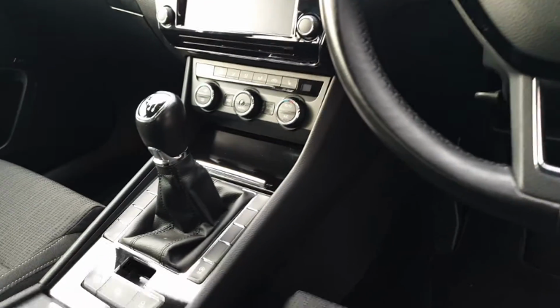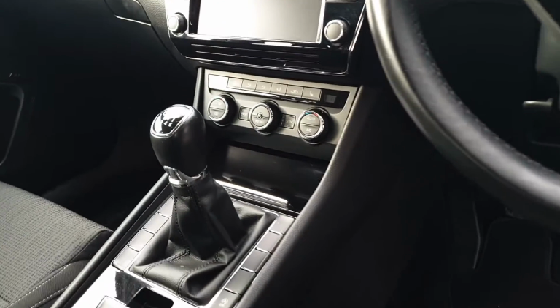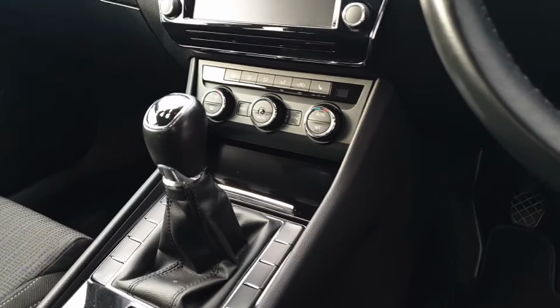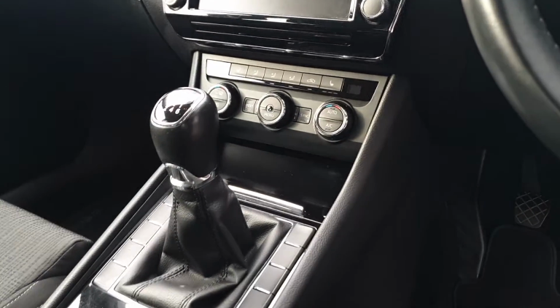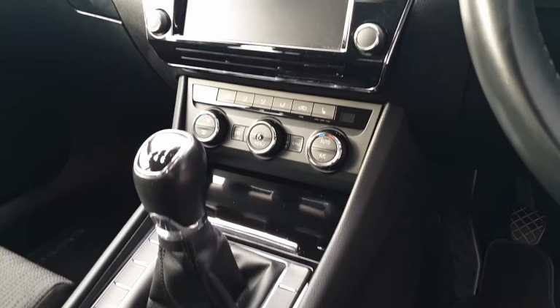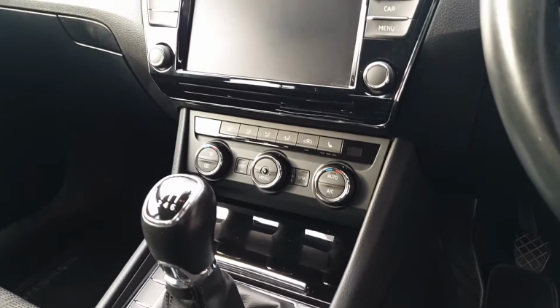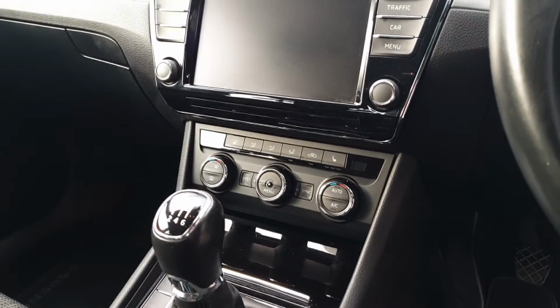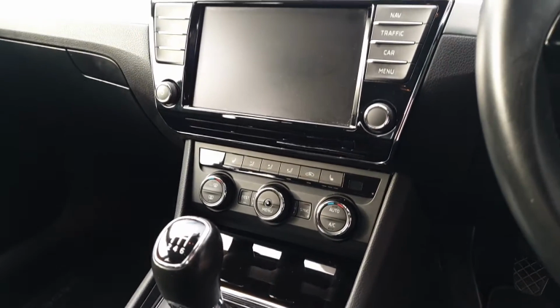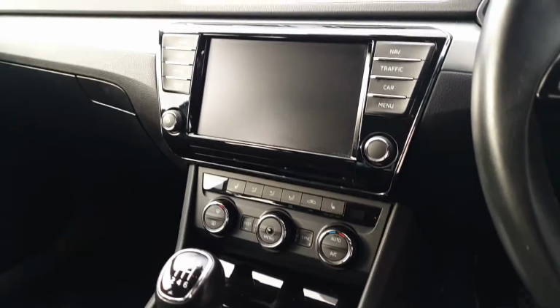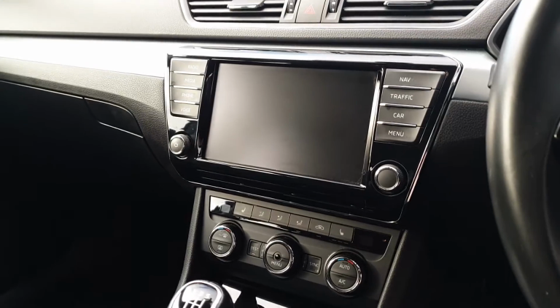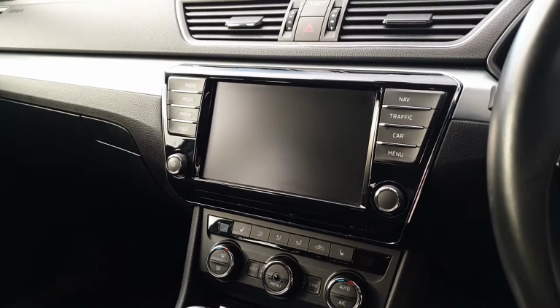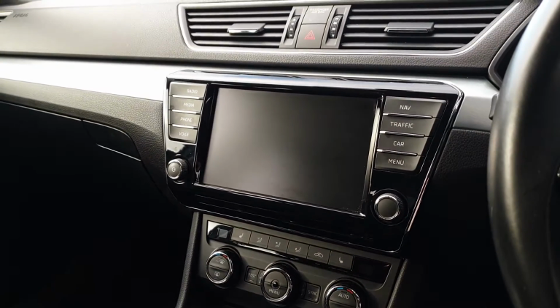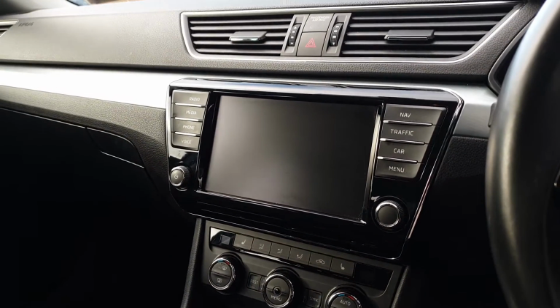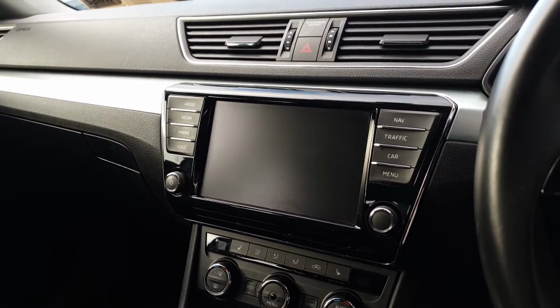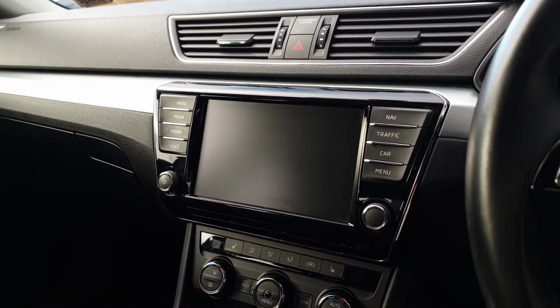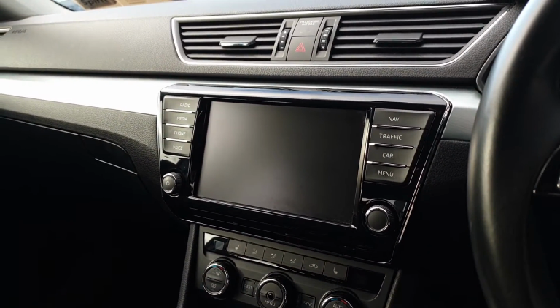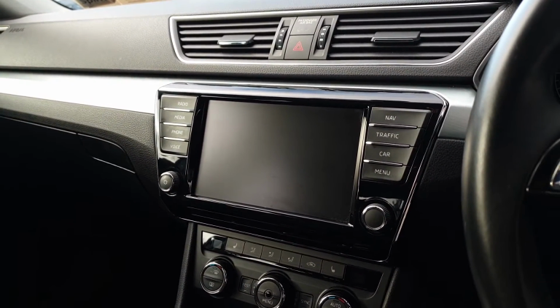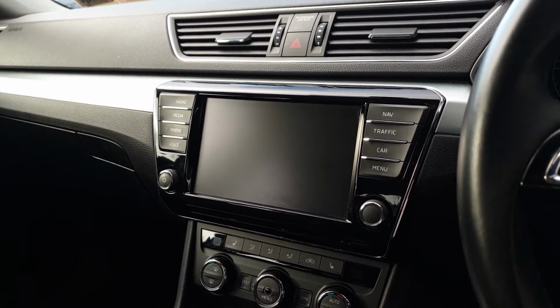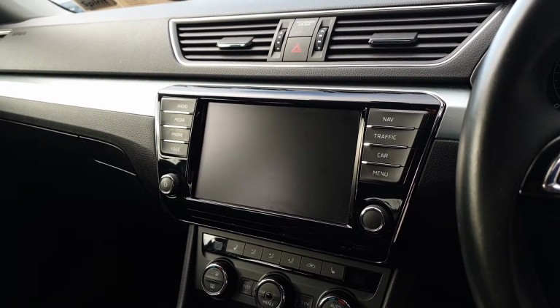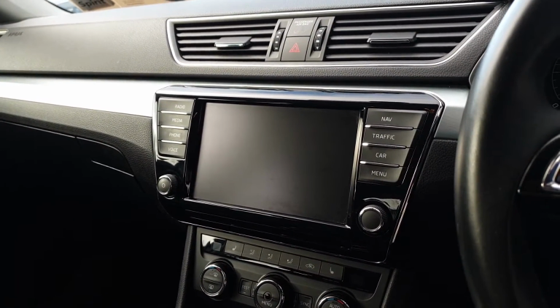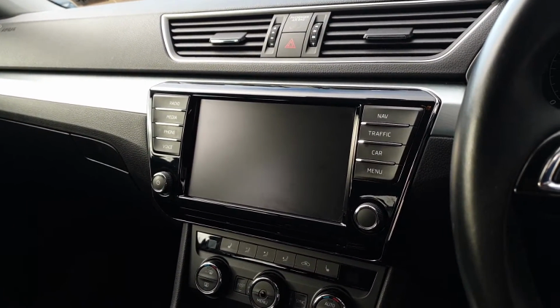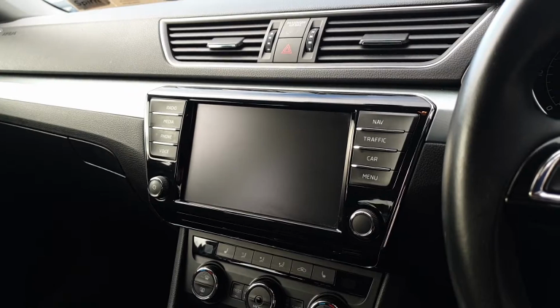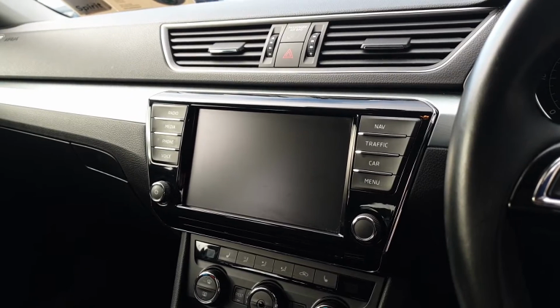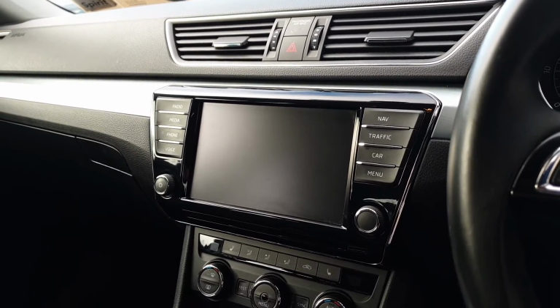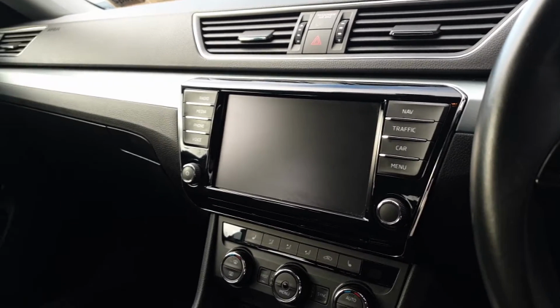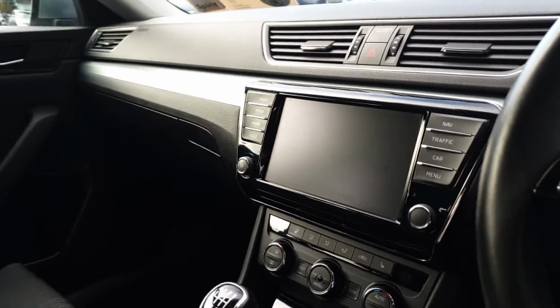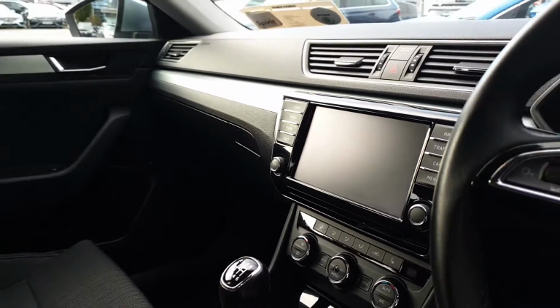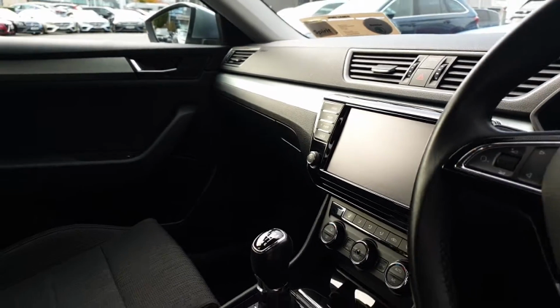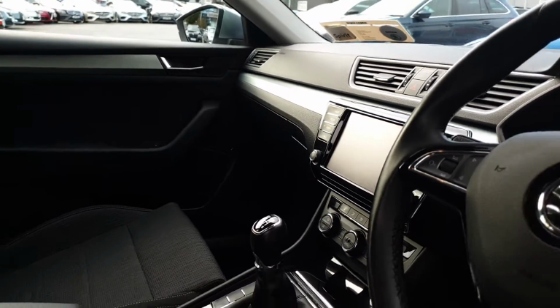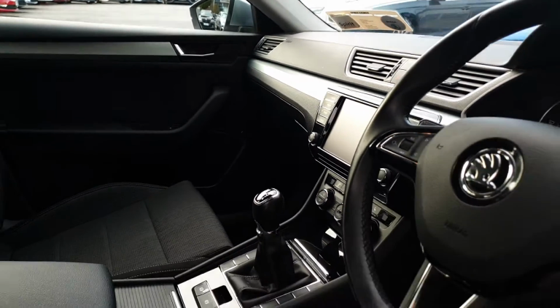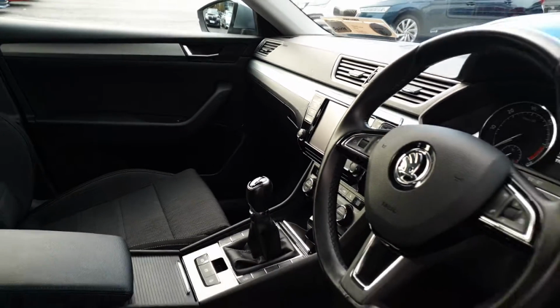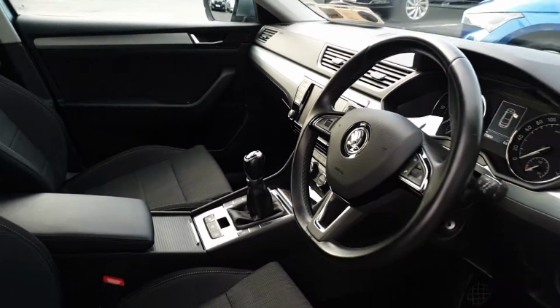Cruise control, auto handbrake, dual zone climate control, heated seats, and the 8-inch Columbus sat-nav system from the Style model with a built-in CD and DVD player, as well as Android Auto and Apple CarPlay.